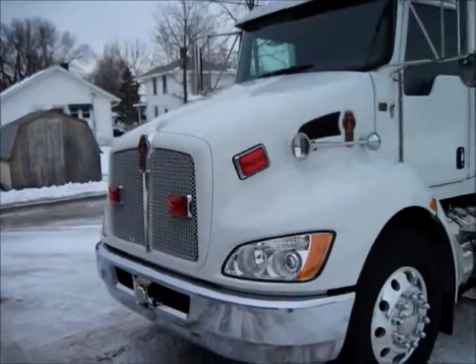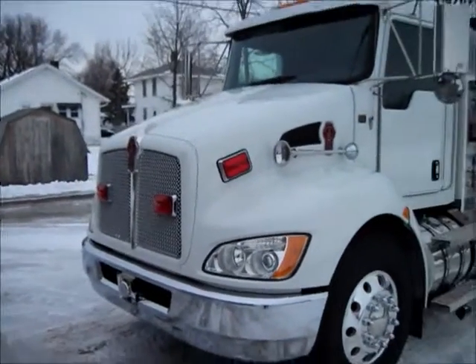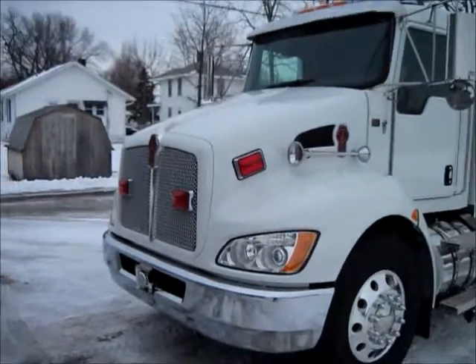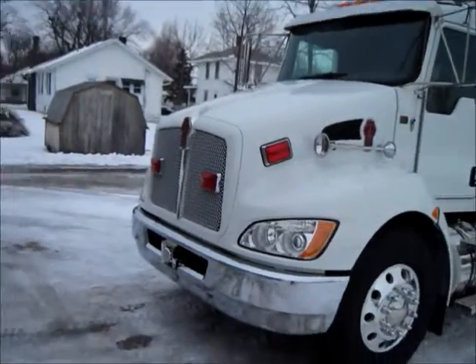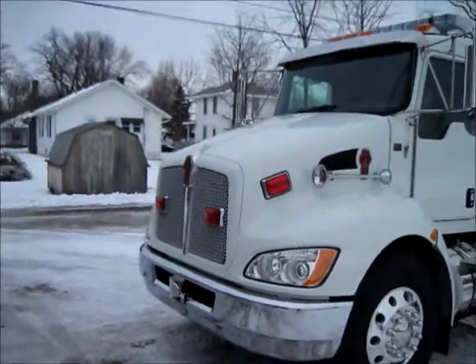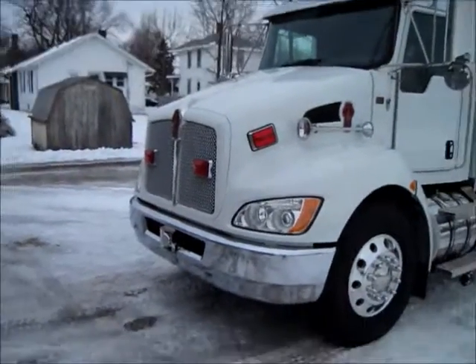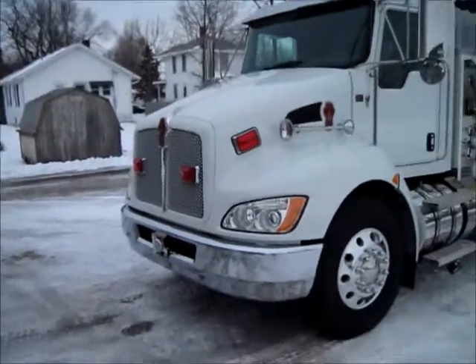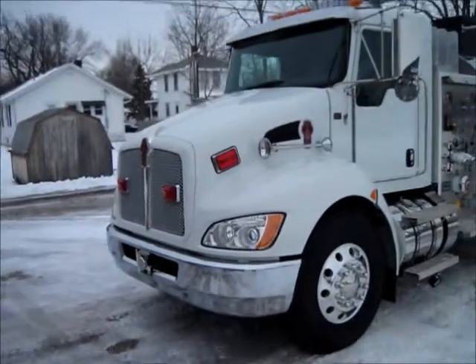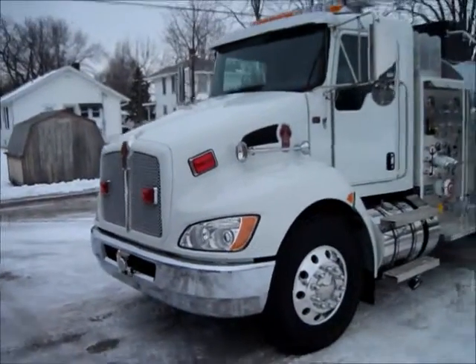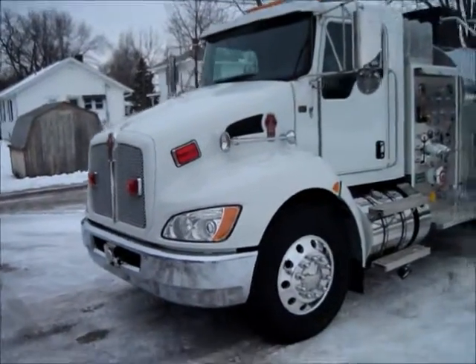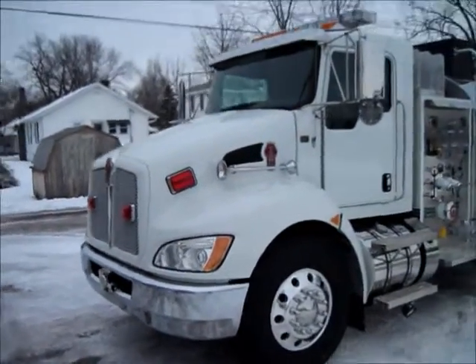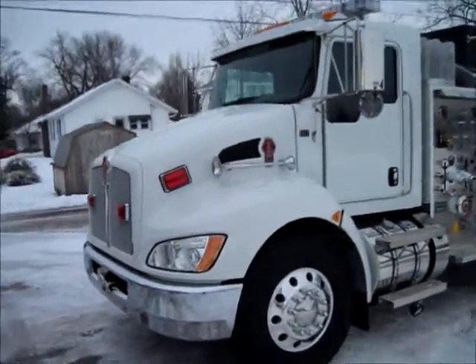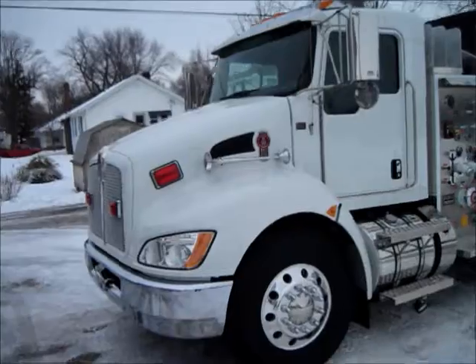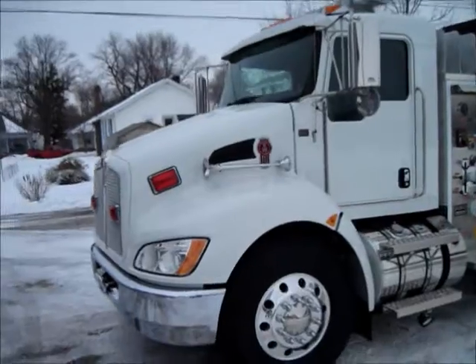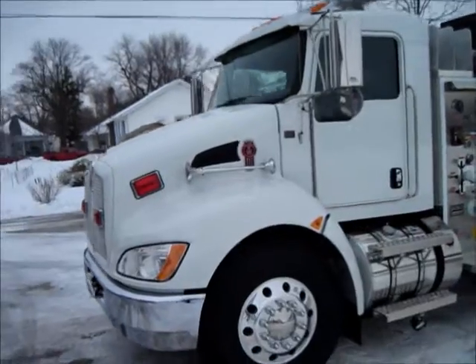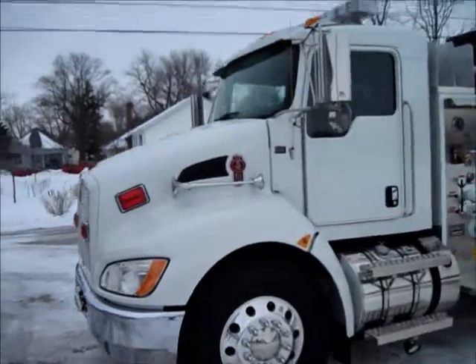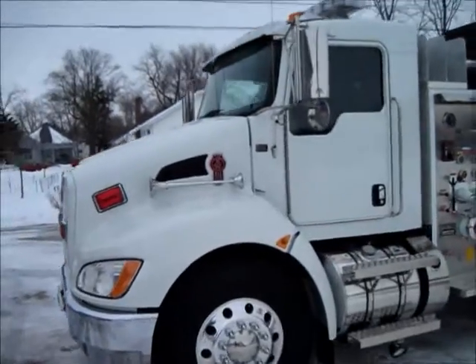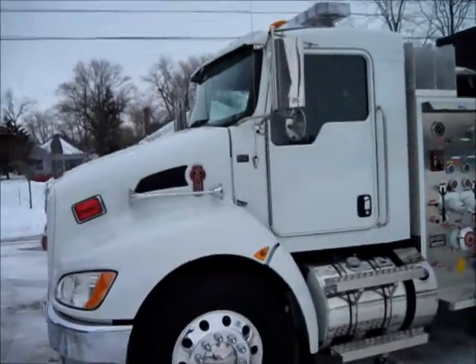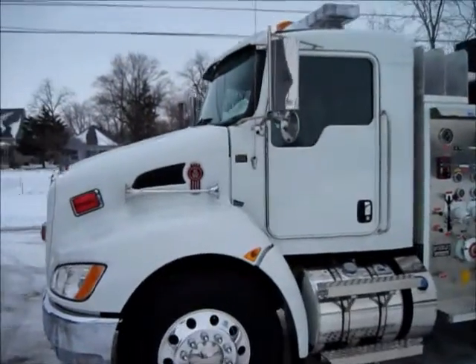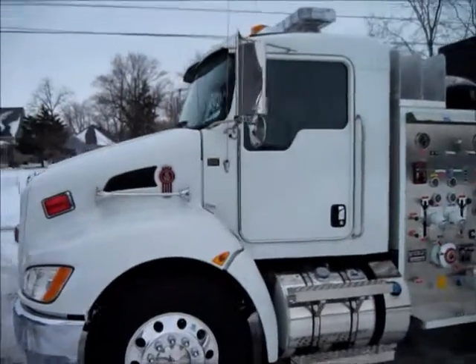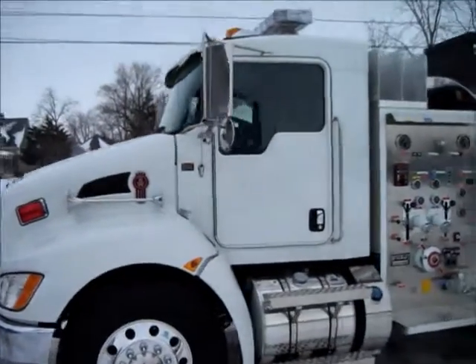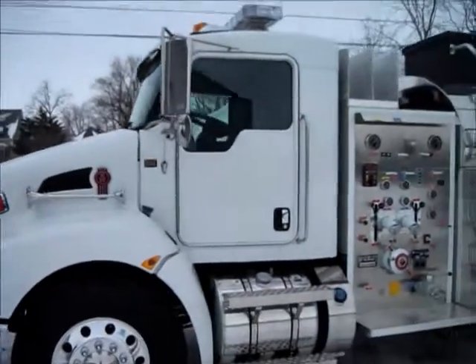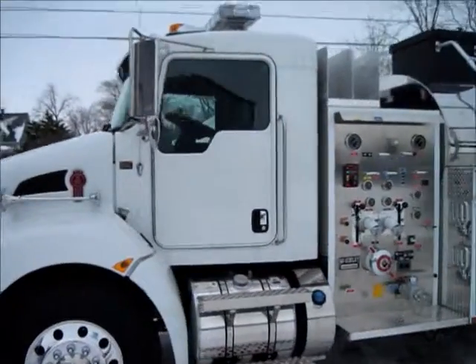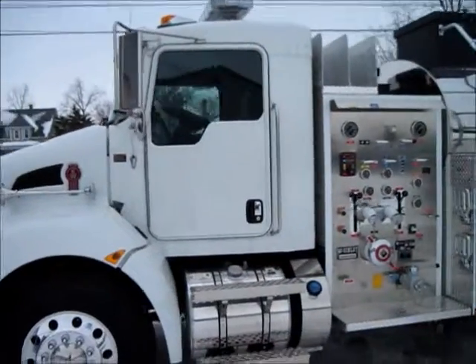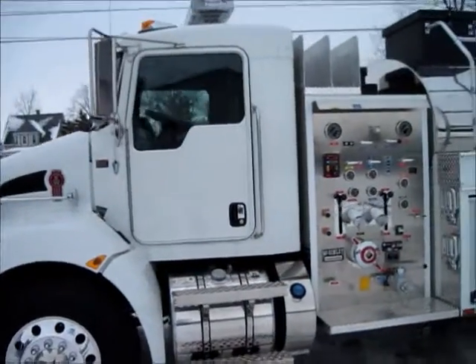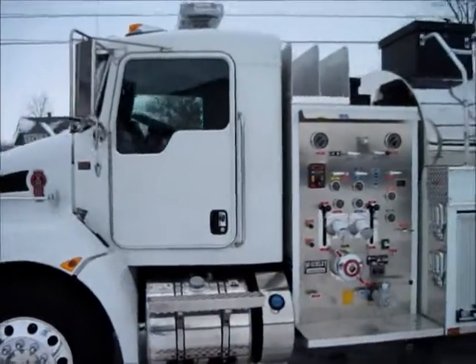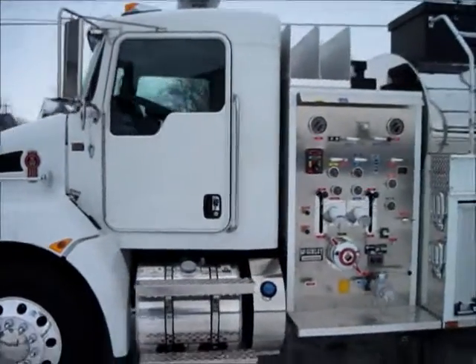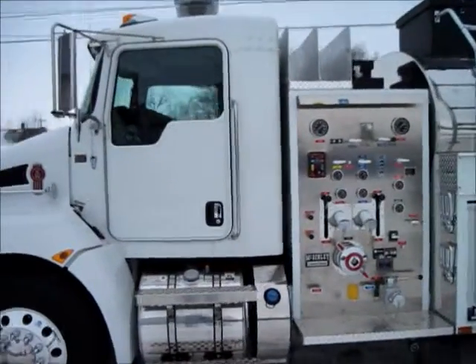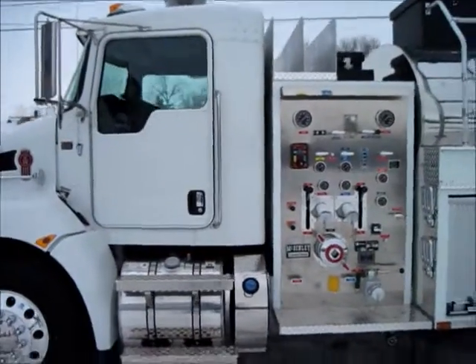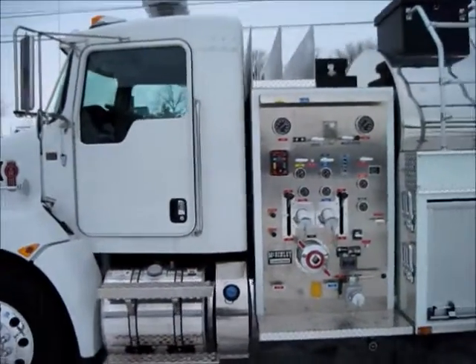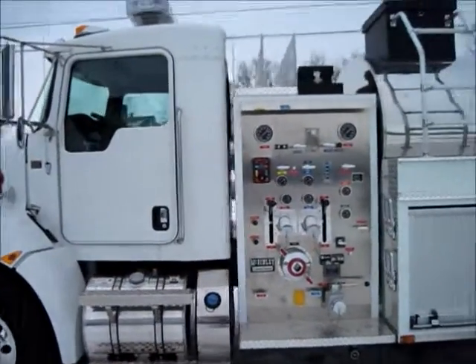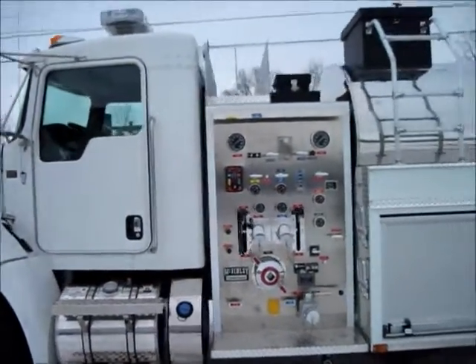2012 Kenworth with a 1250 Darley midship pump.